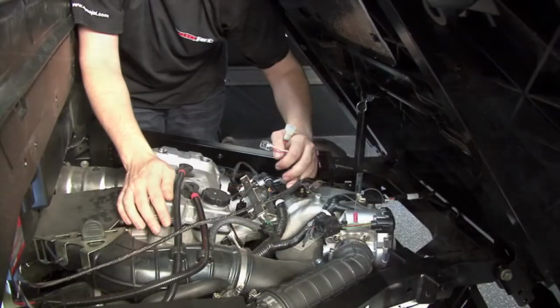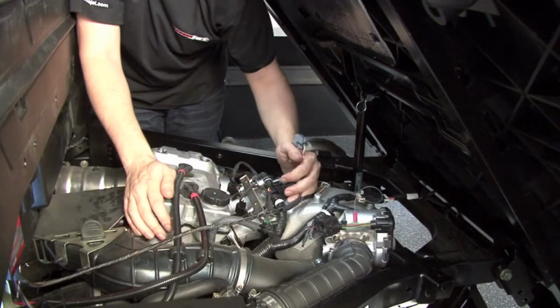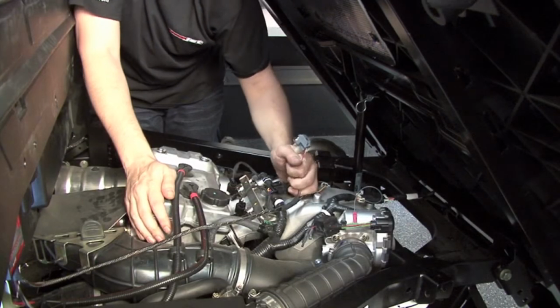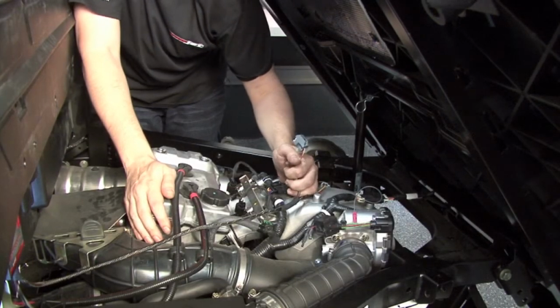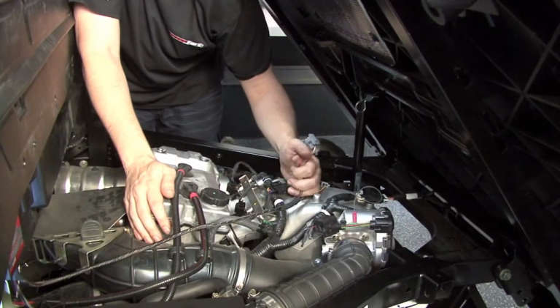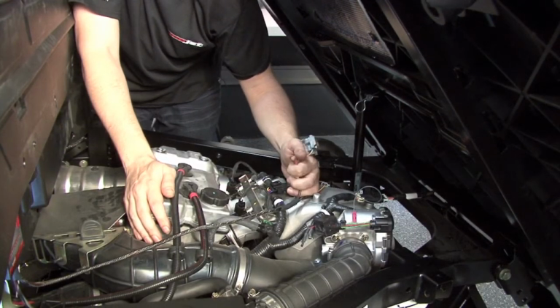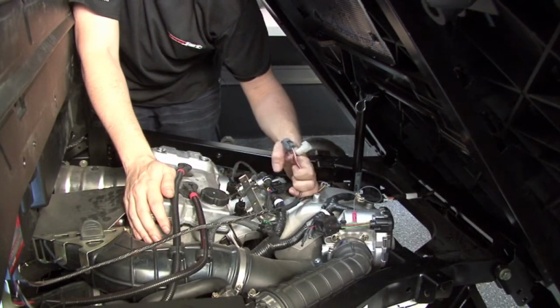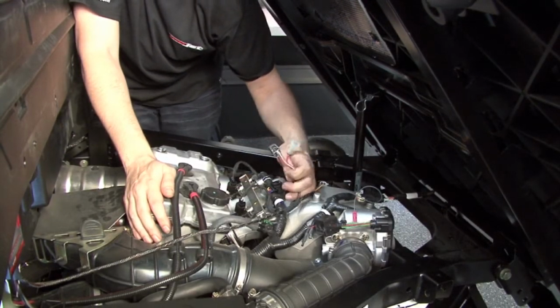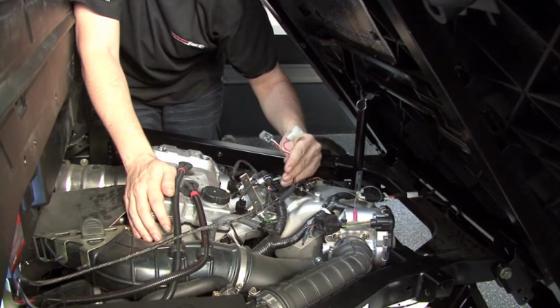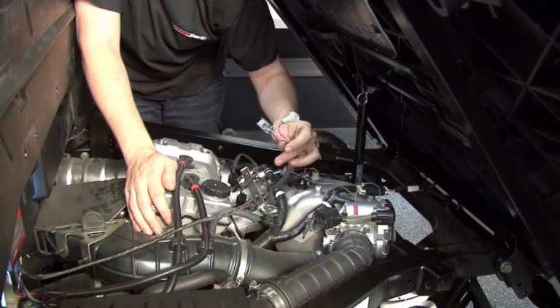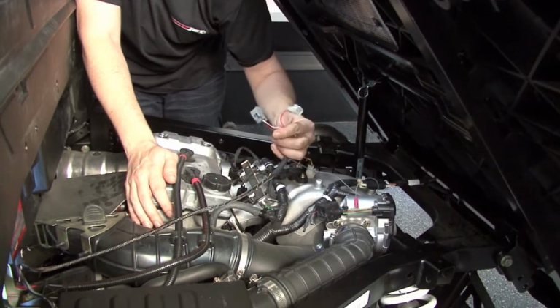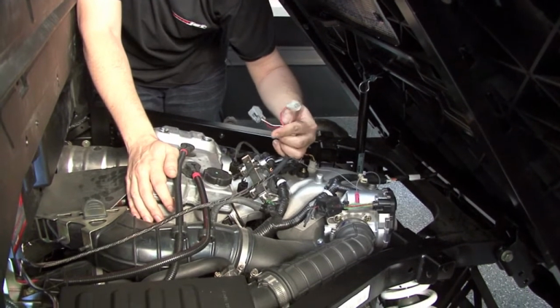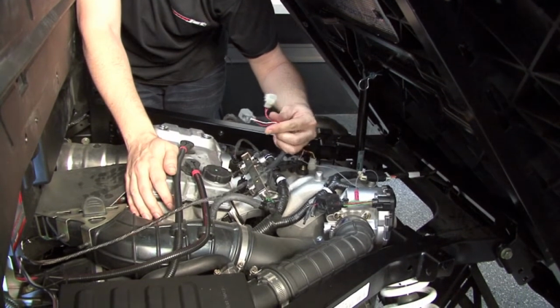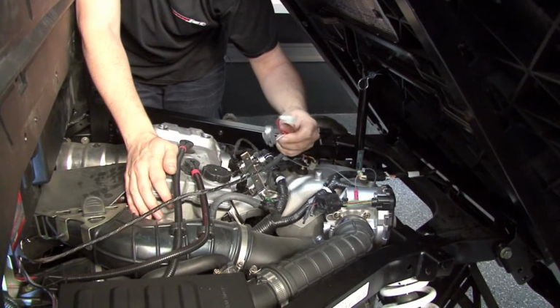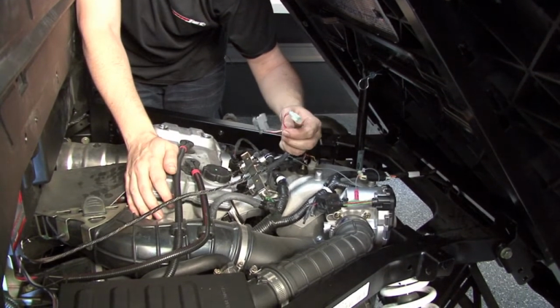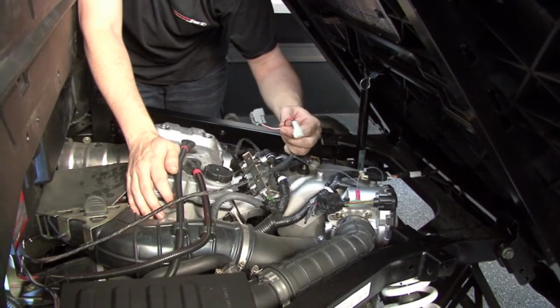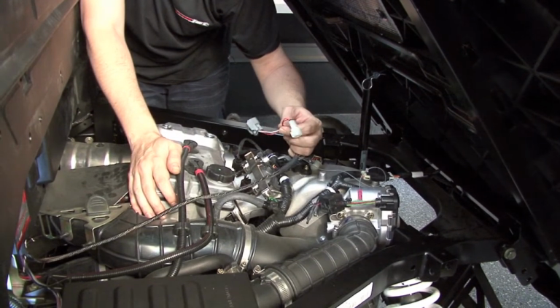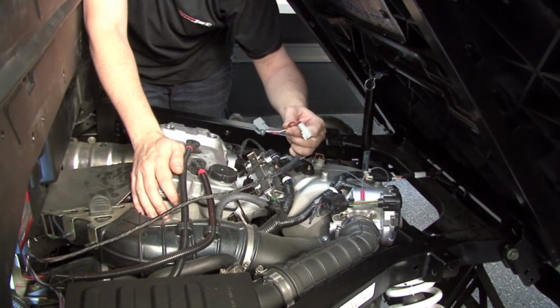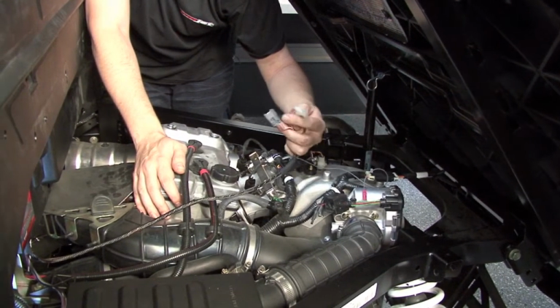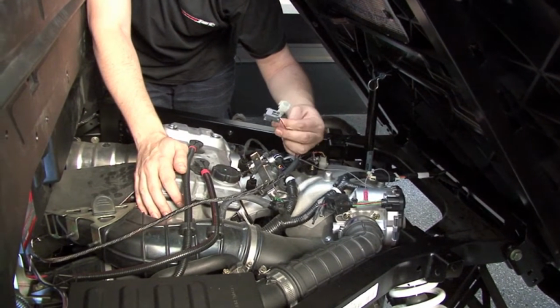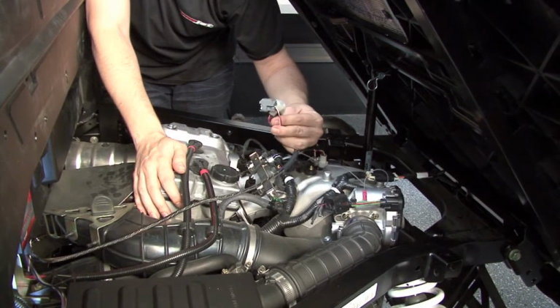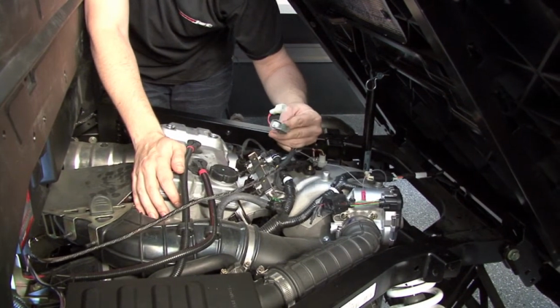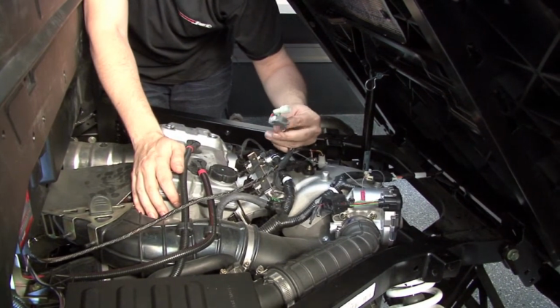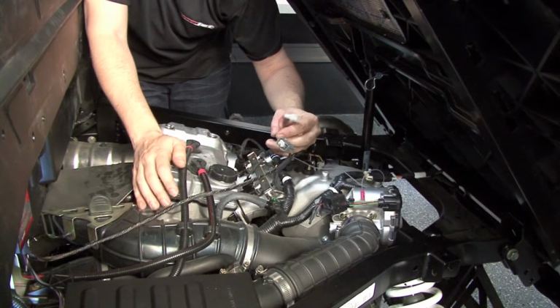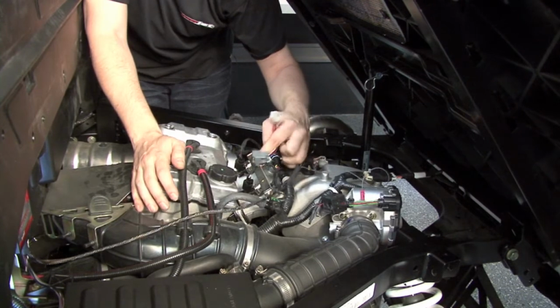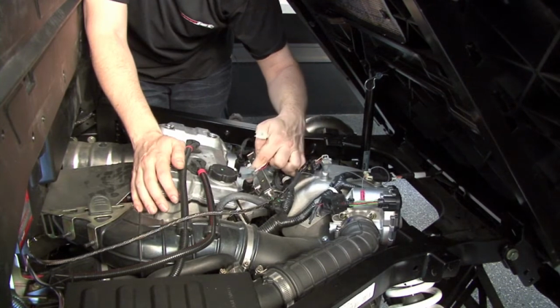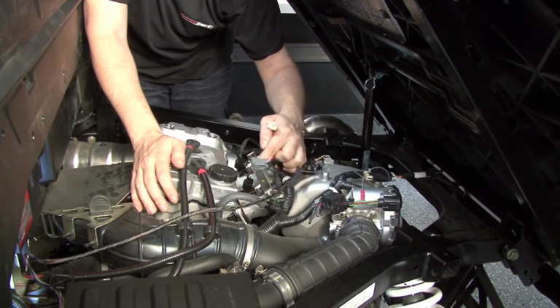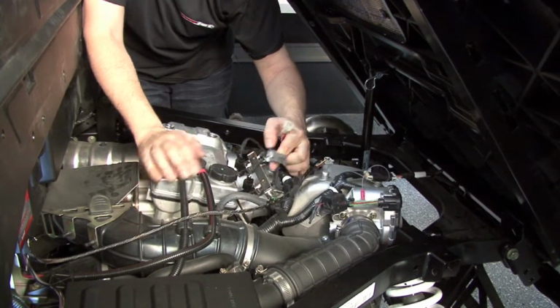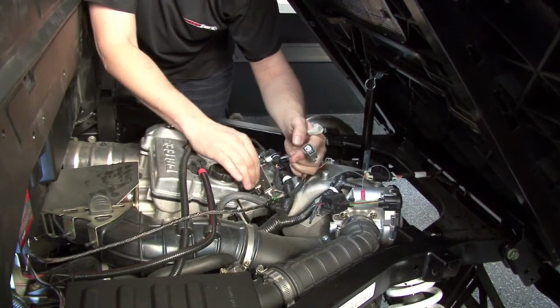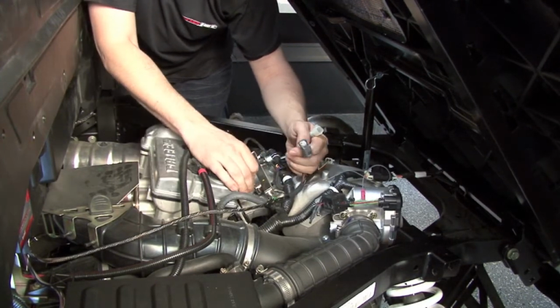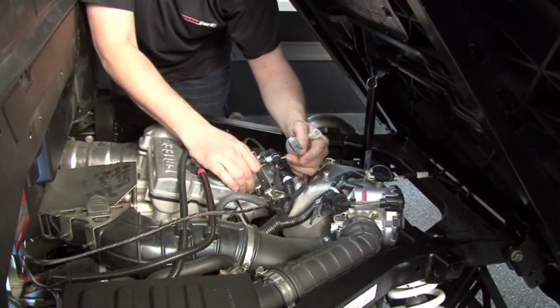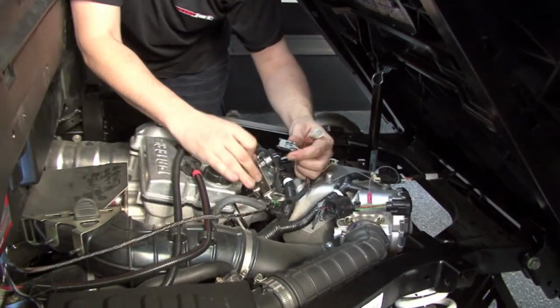Next we'll come to our fuel injector connectors. We're going to plug our Power Commander injector leads with the orange colored wires in line with the left fuel injector.